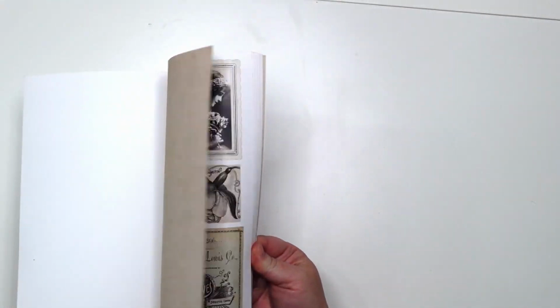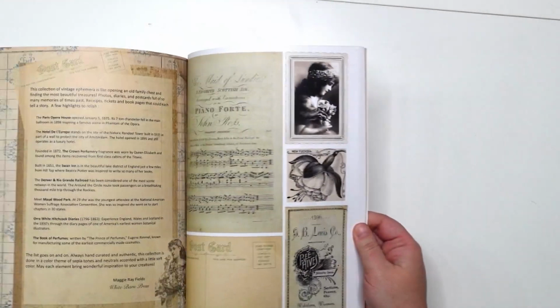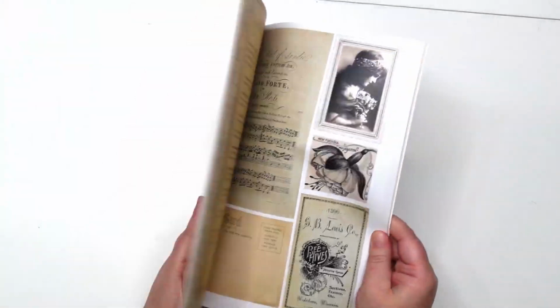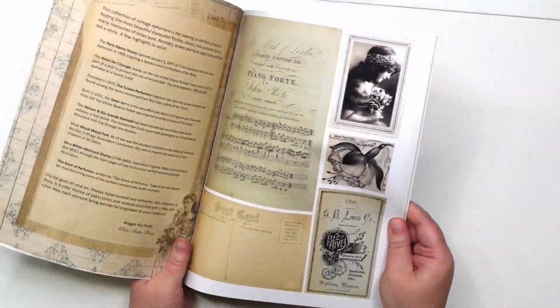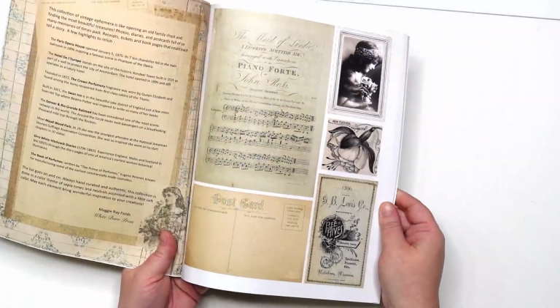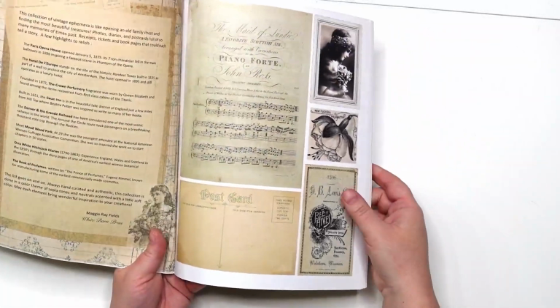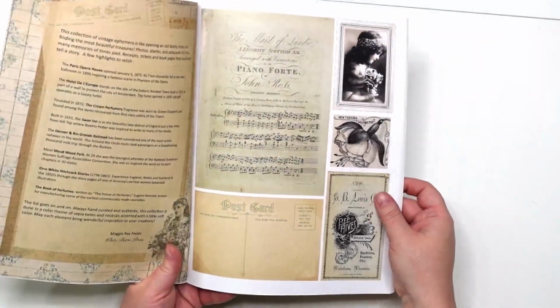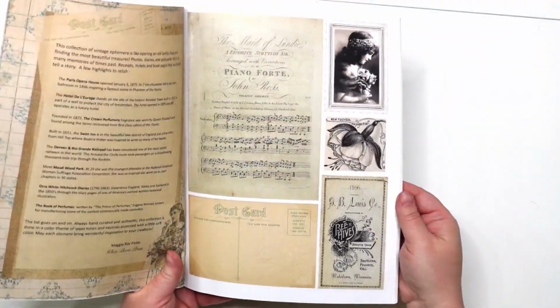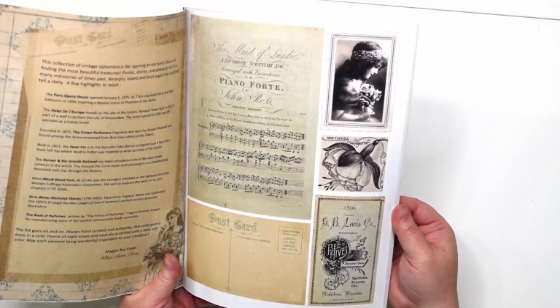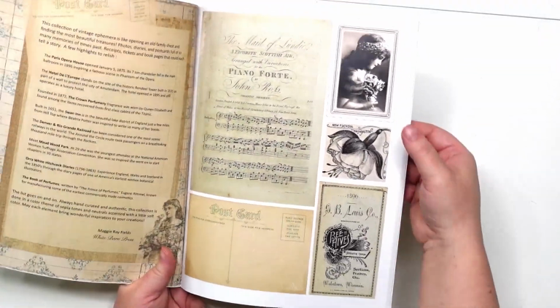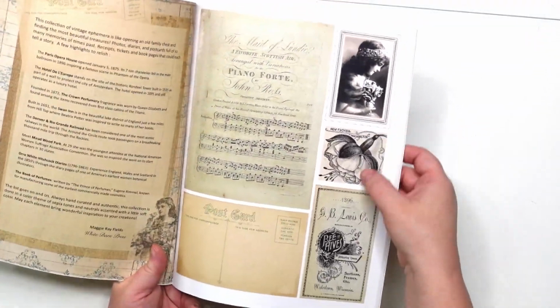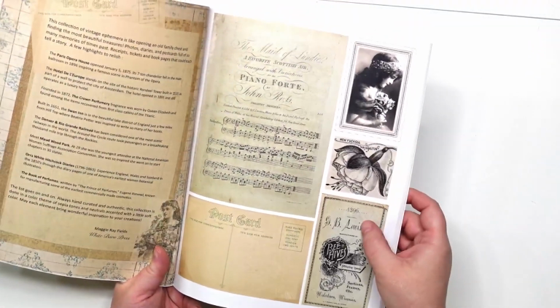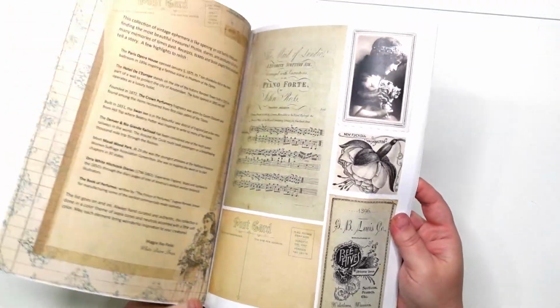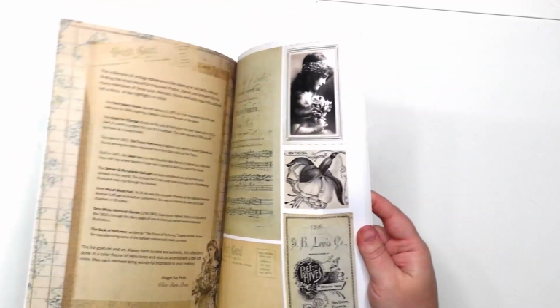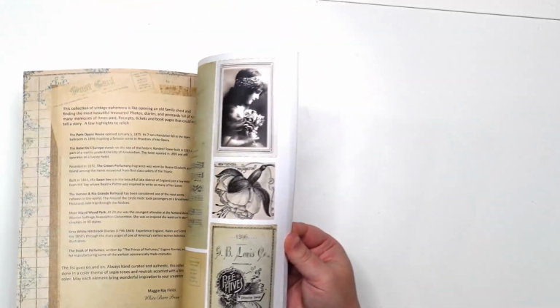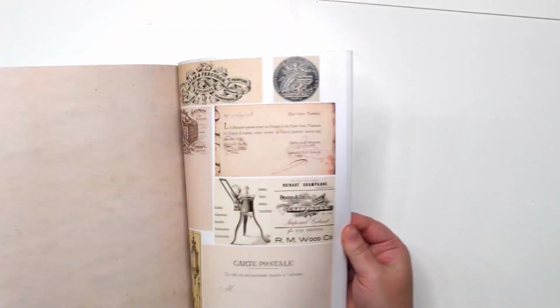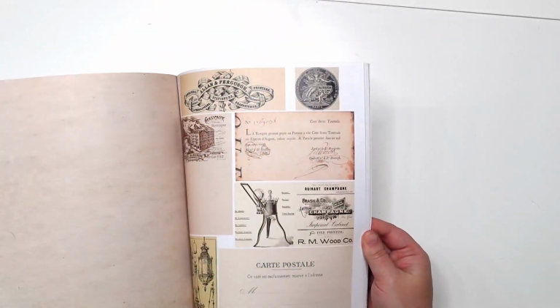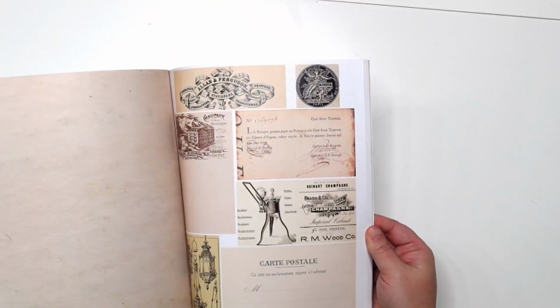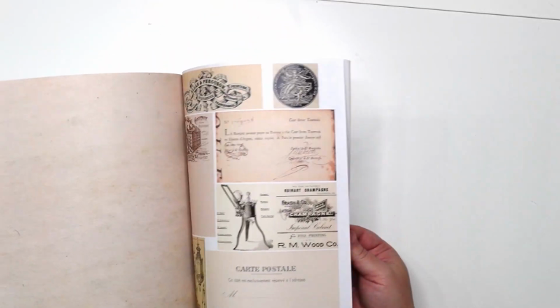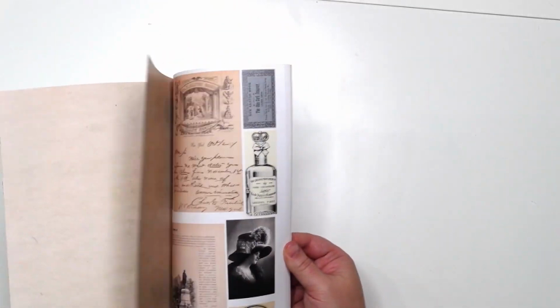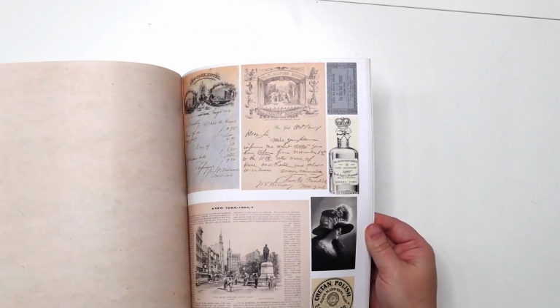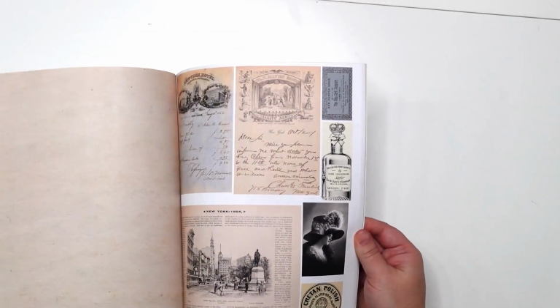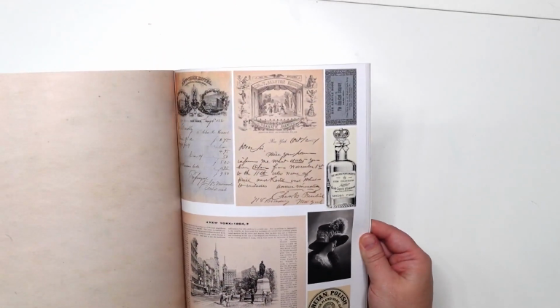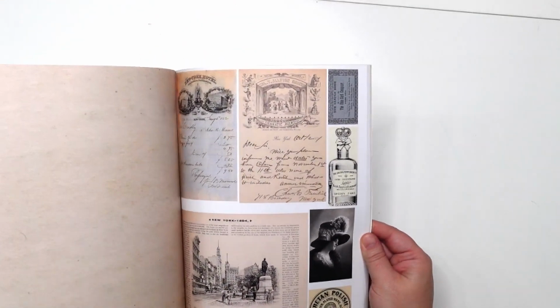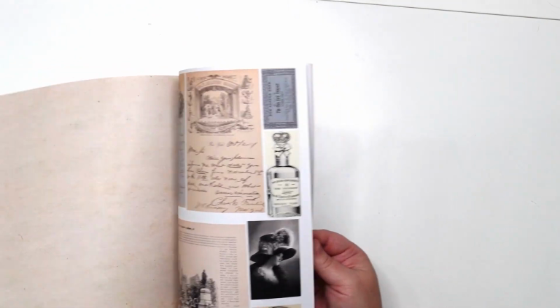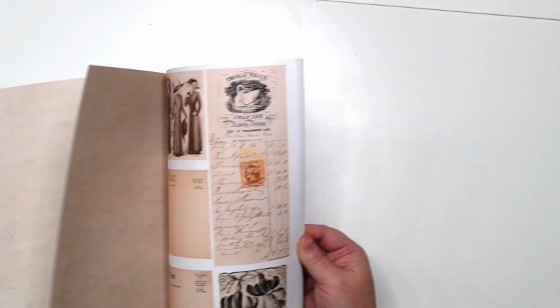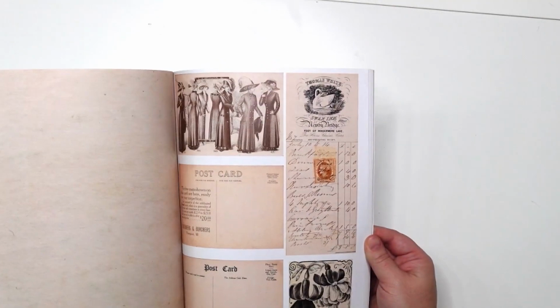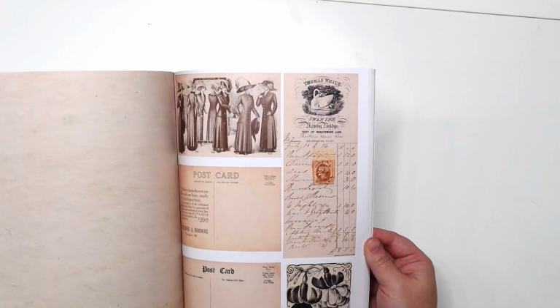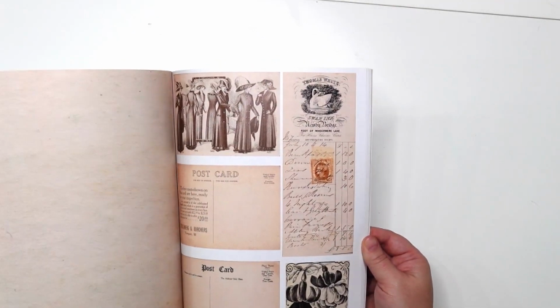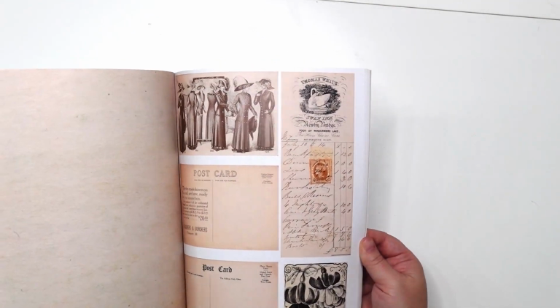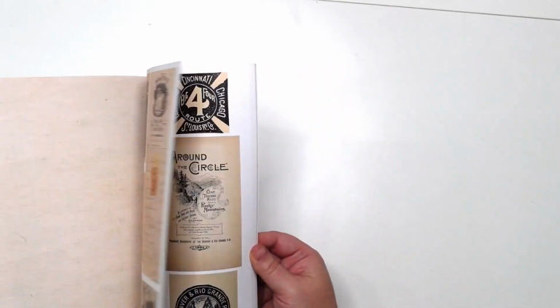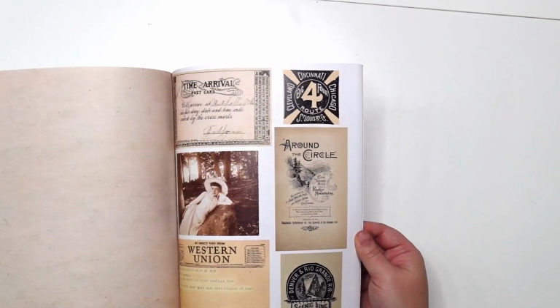So what you're going to get: you've got some music sheets here, photographs, very cool postcards, some more postcards as you flip through, some letters, and more people.